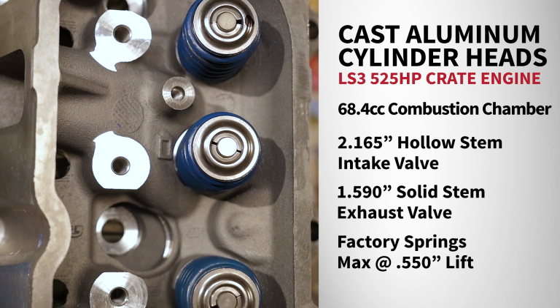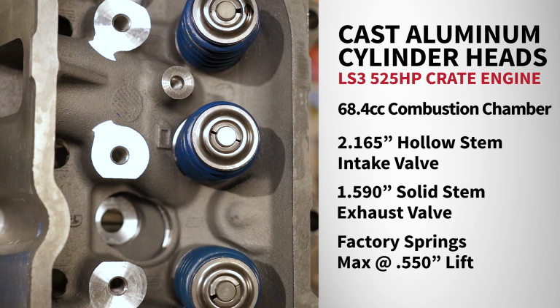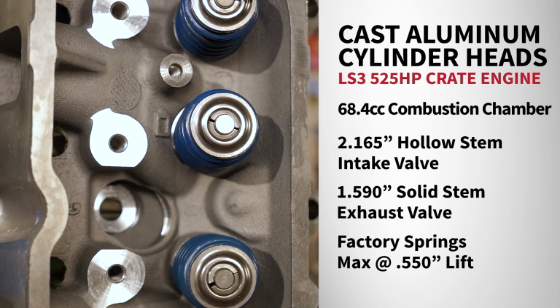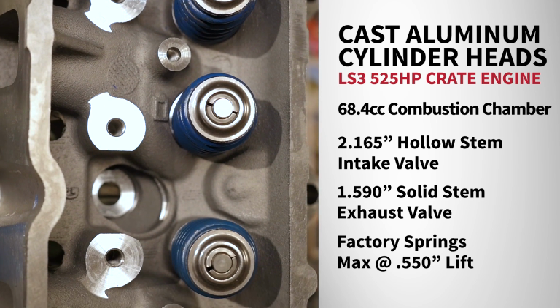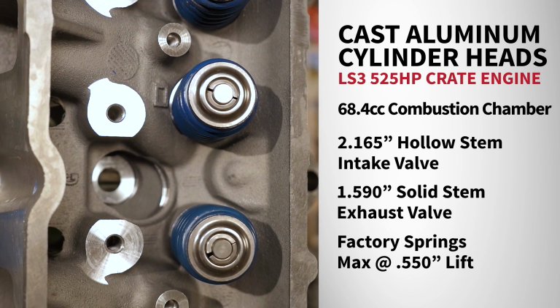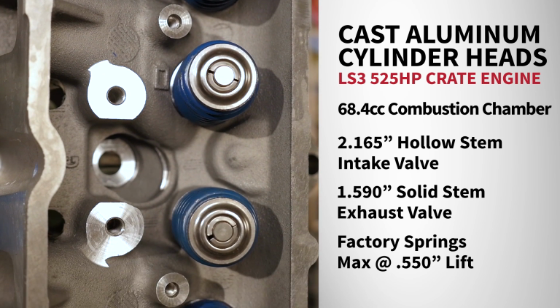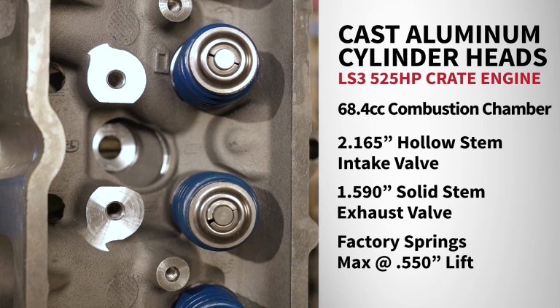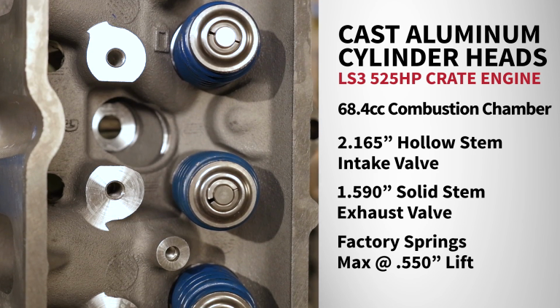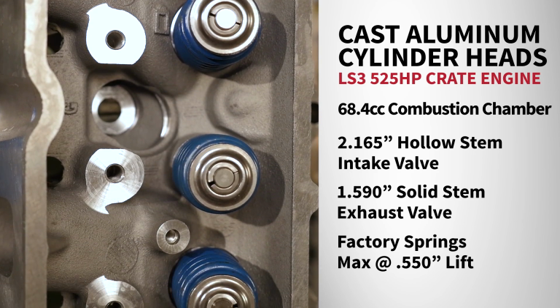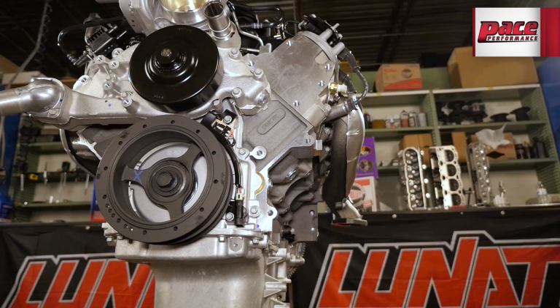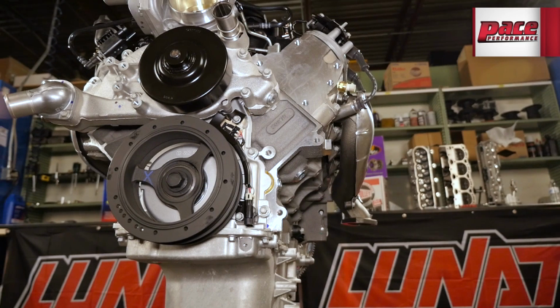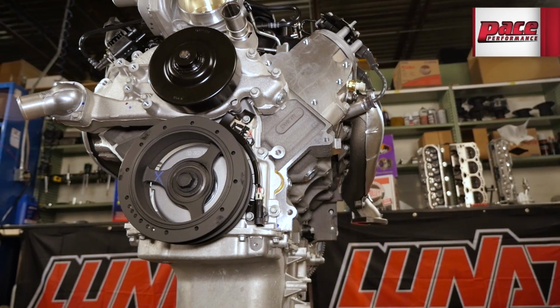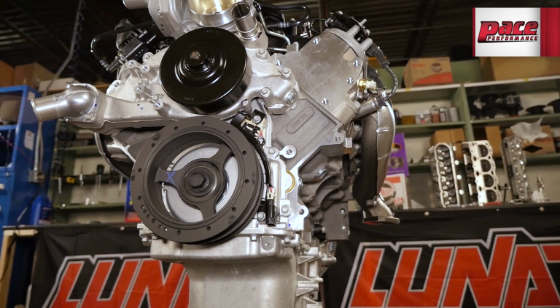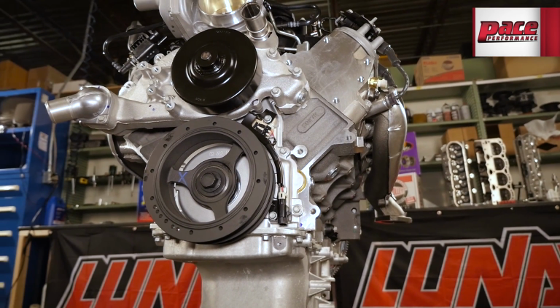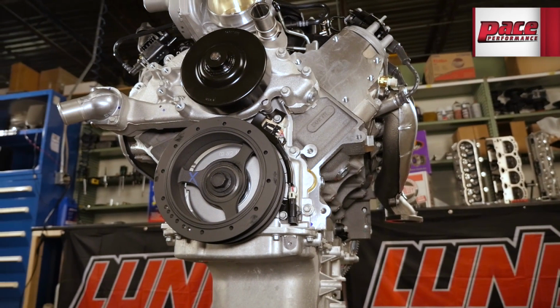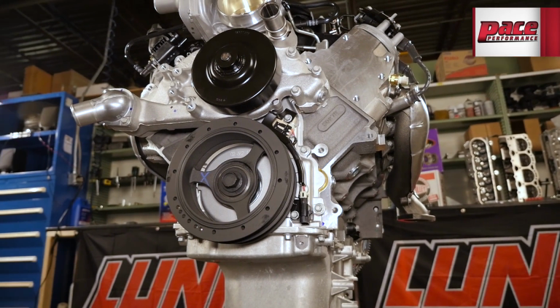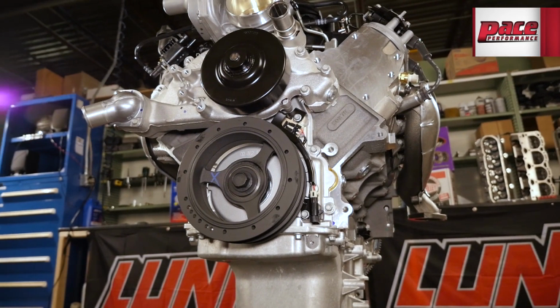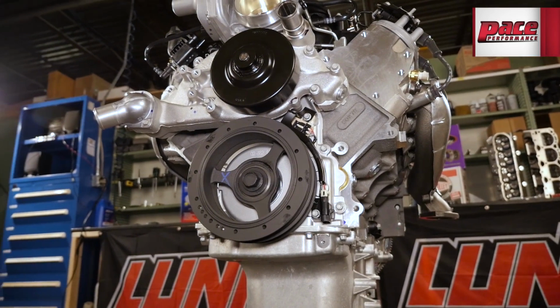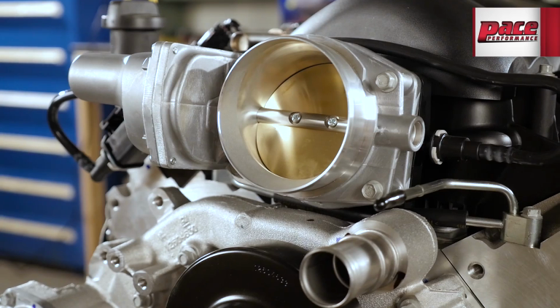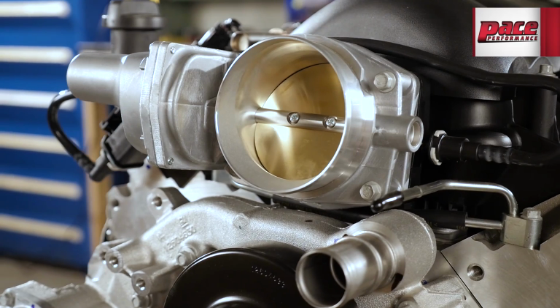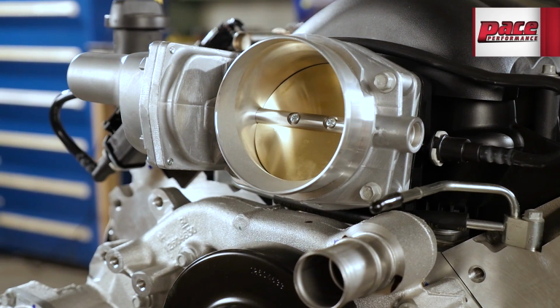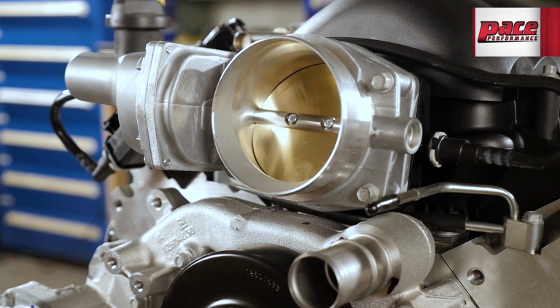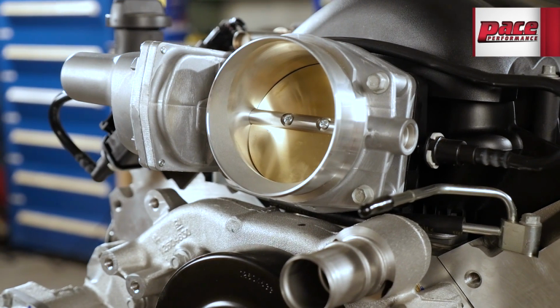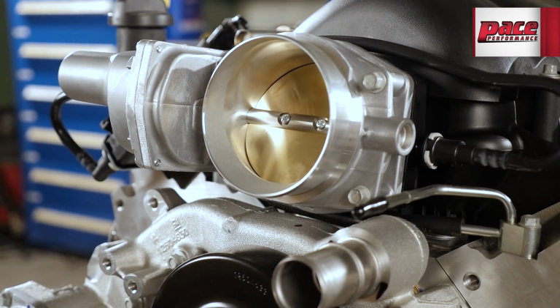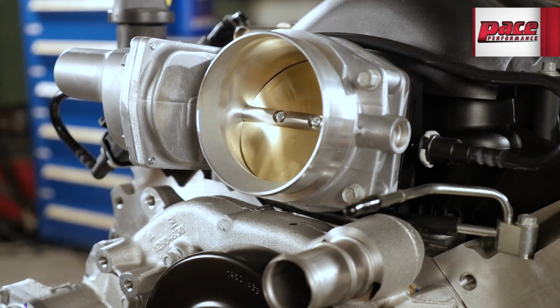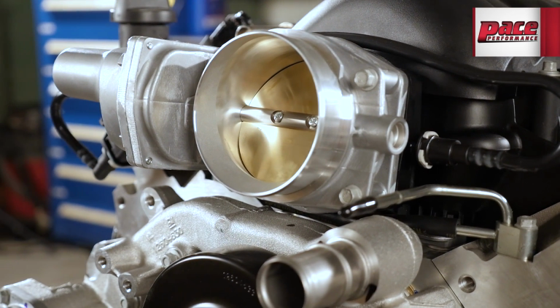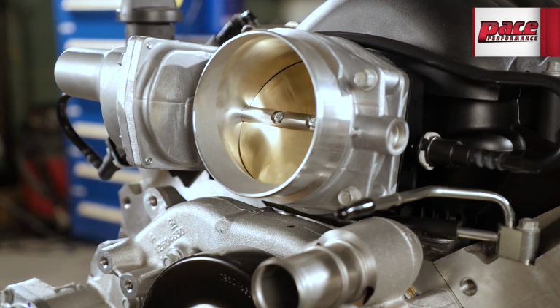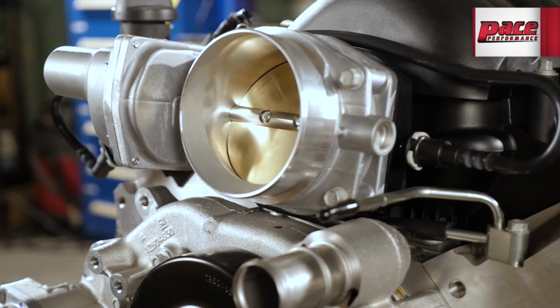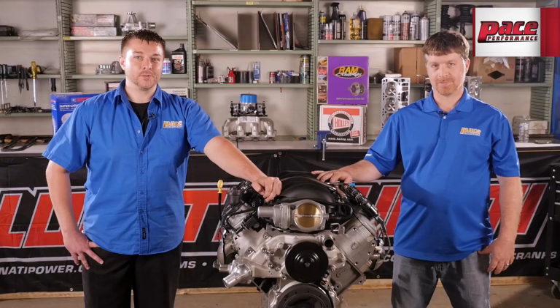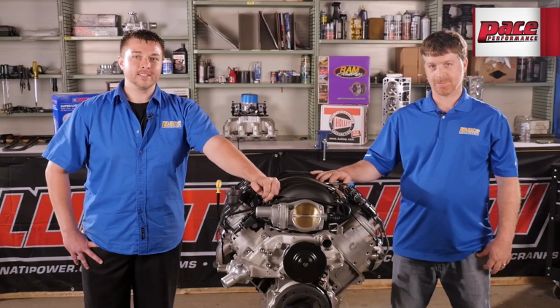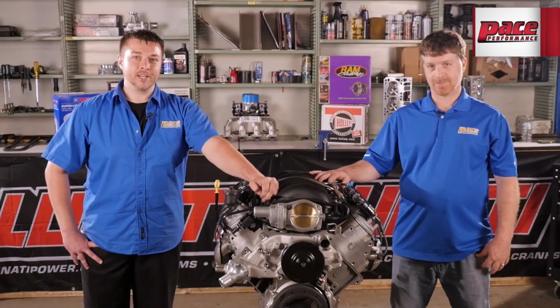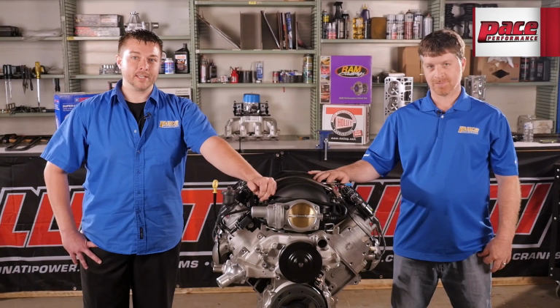The LS Beehive springs will handle up to 0.530 inches of lift. The rocker arms are a 1.7 ratio roller trunnion design, and the LS3 breathes with the L92 style 260cc intake port.